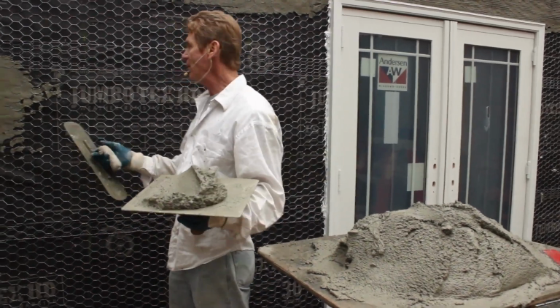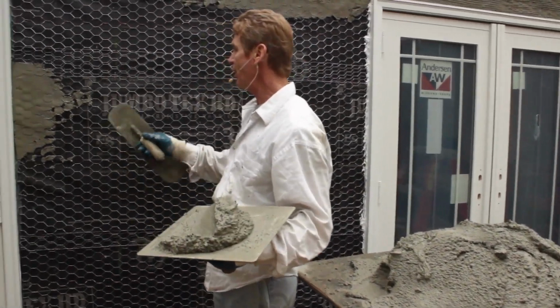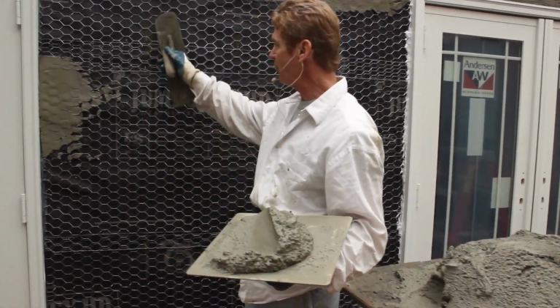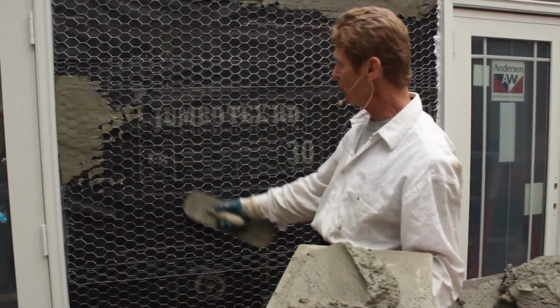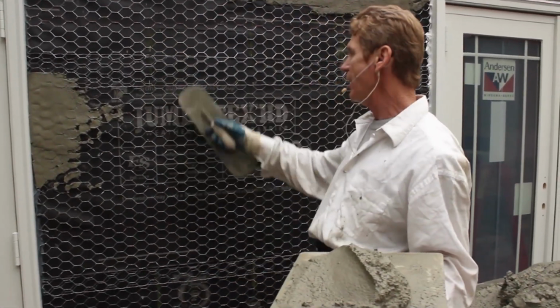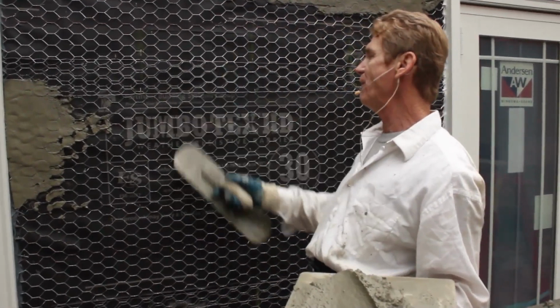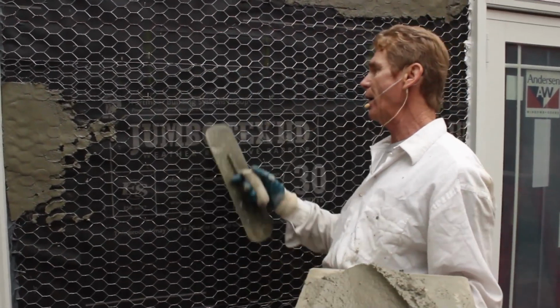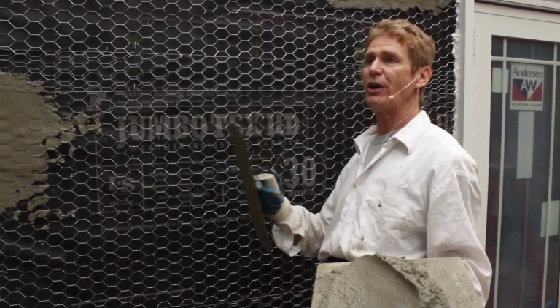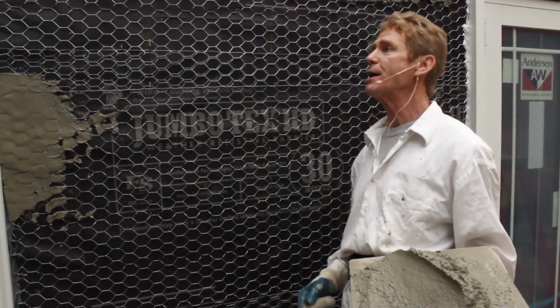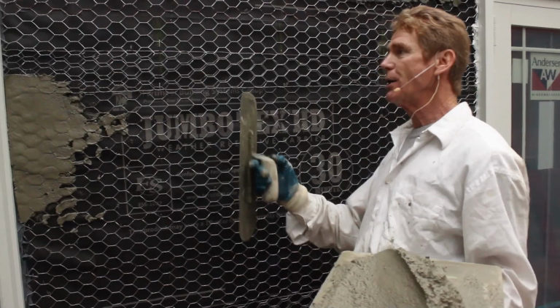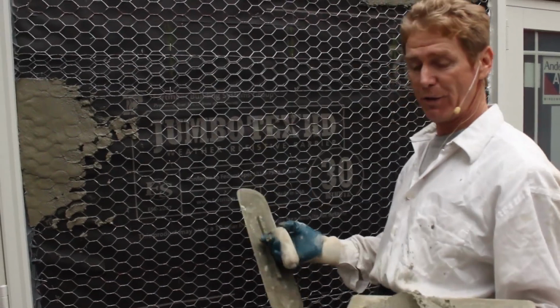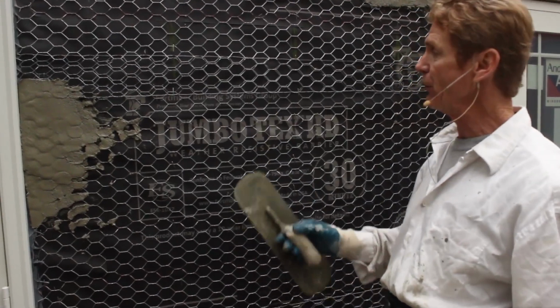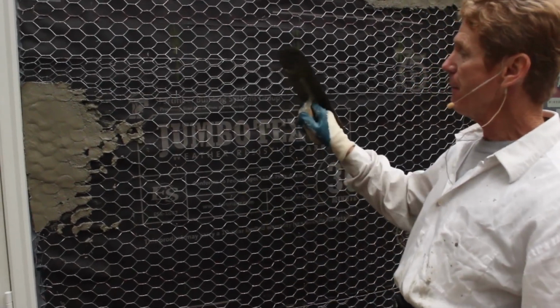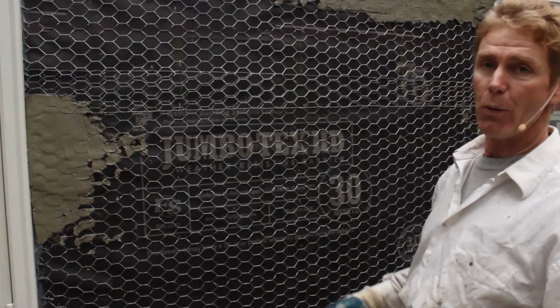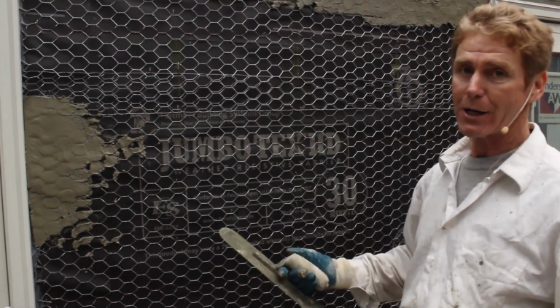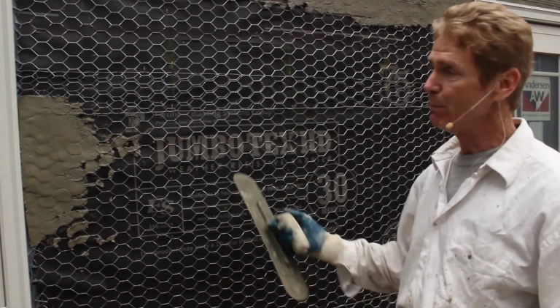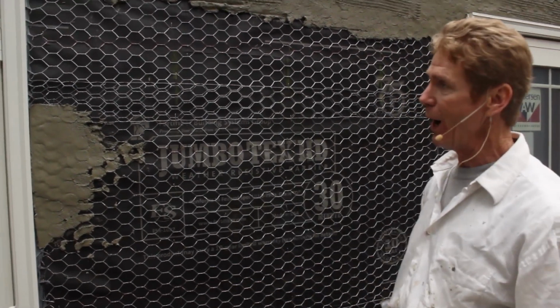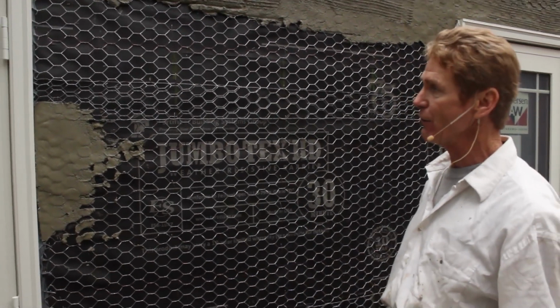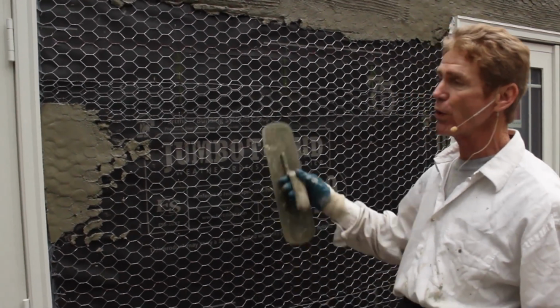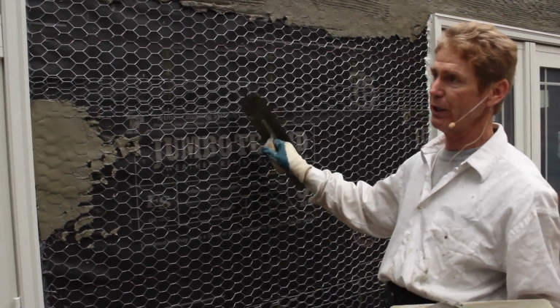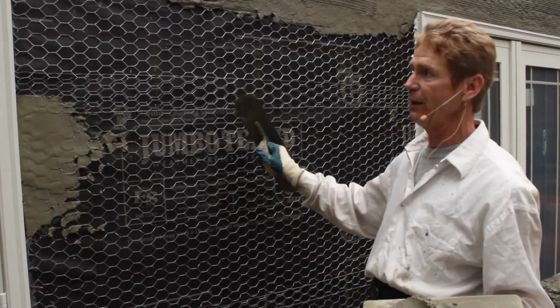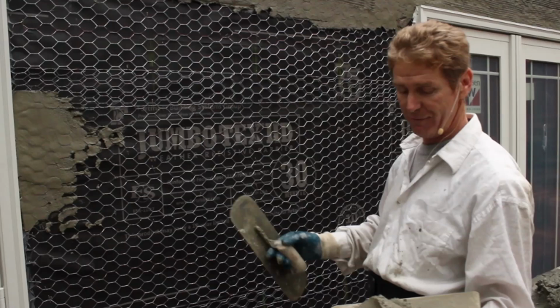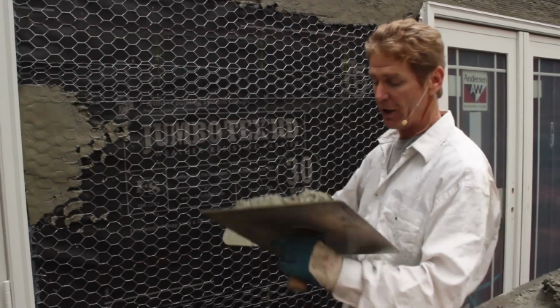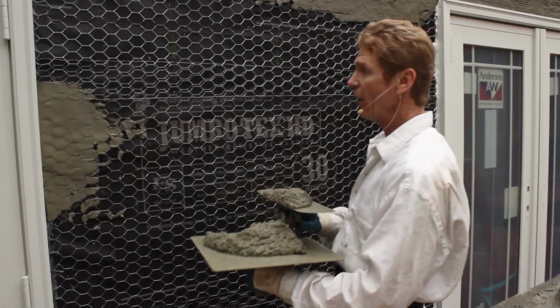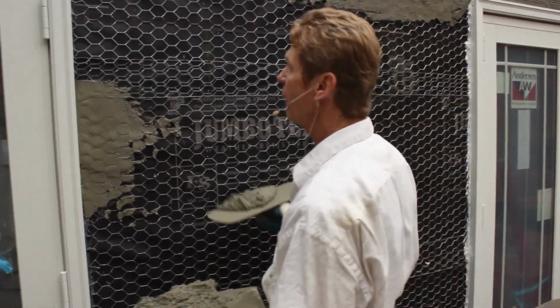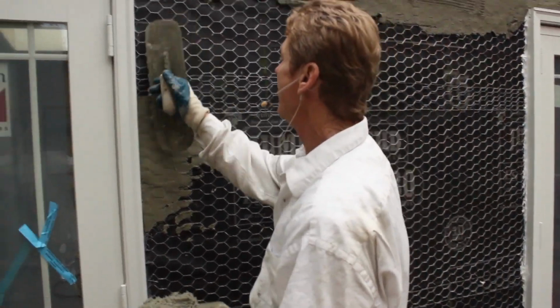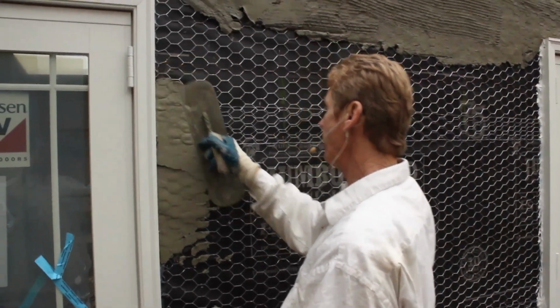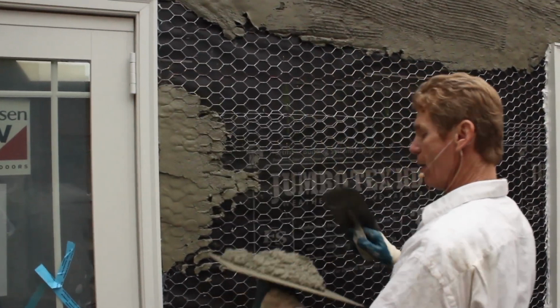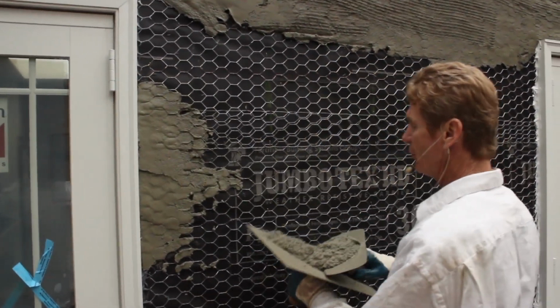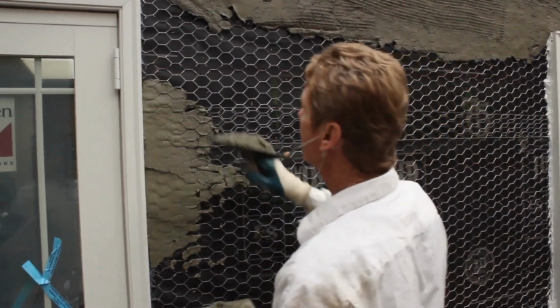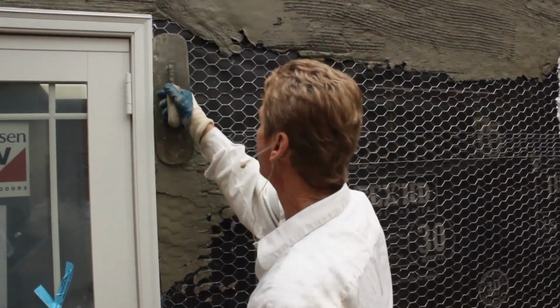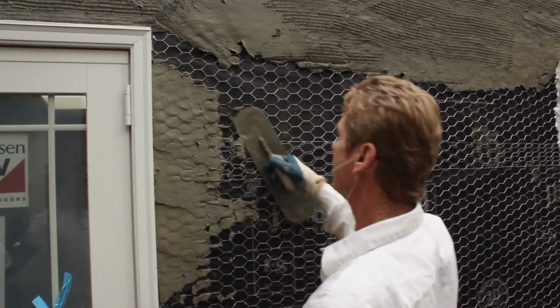Let me show you something. You see all this wire? This is self-furring wire and it's sticking out. A good rule of thumb is: bury the wire. If you bury the wire, you're for sure going to get at least a half inch on it. I'll give you an example — we're going to start right here next to this window.